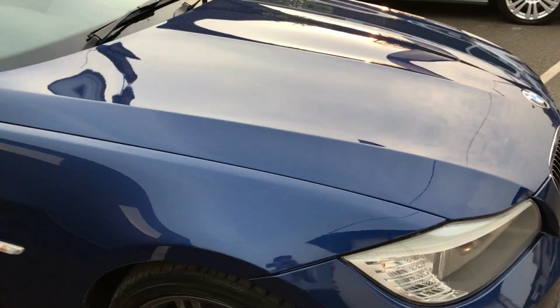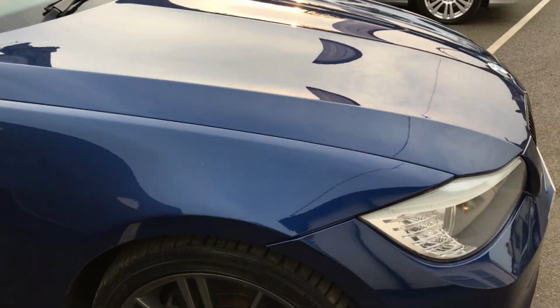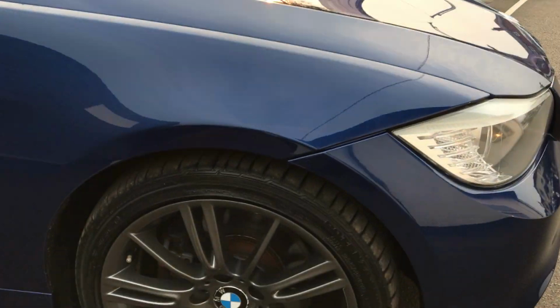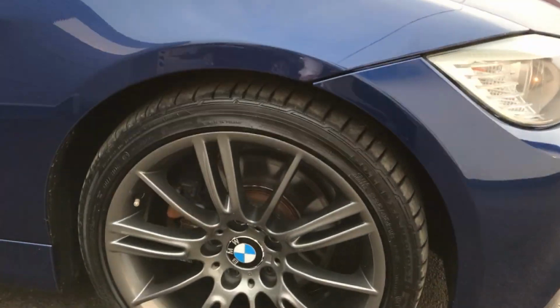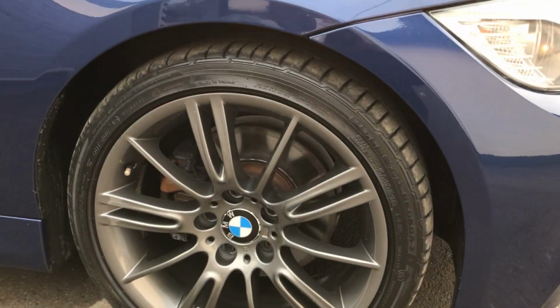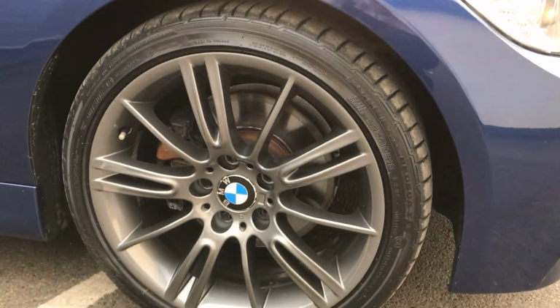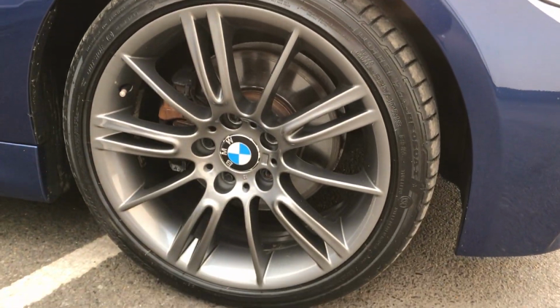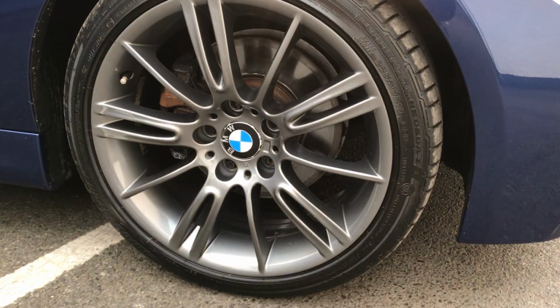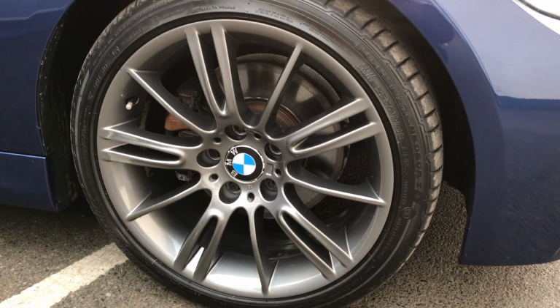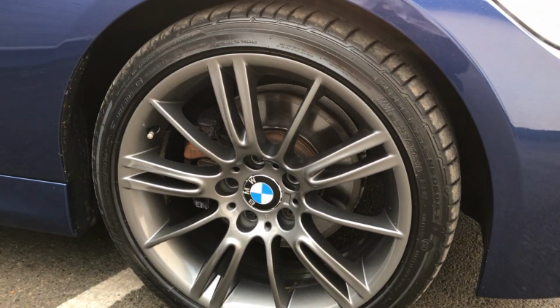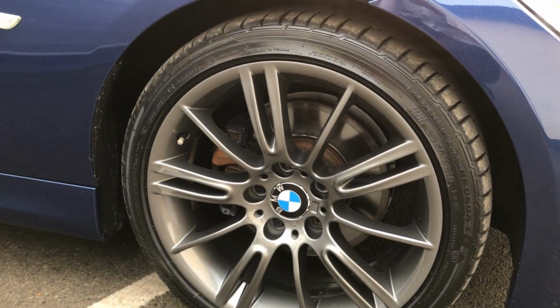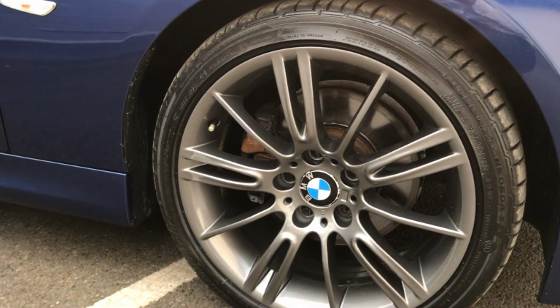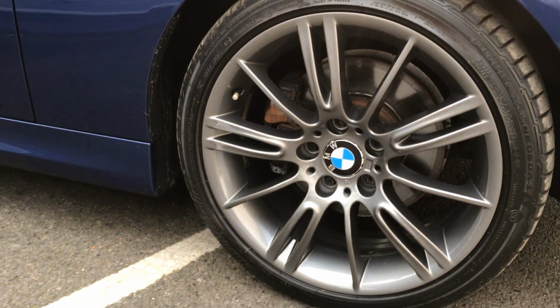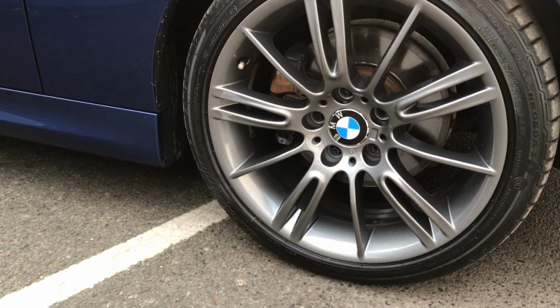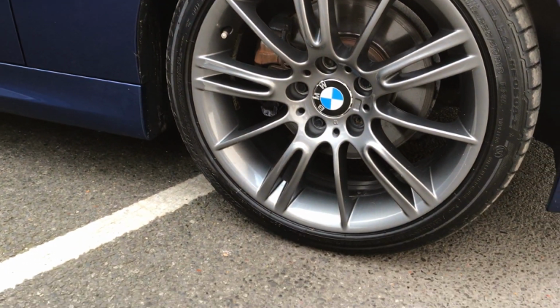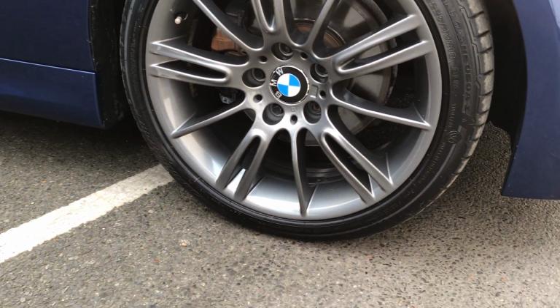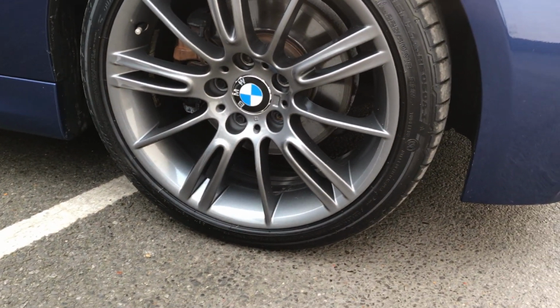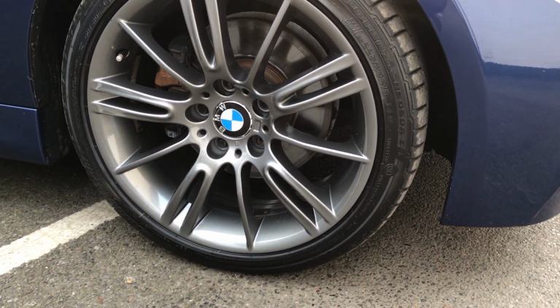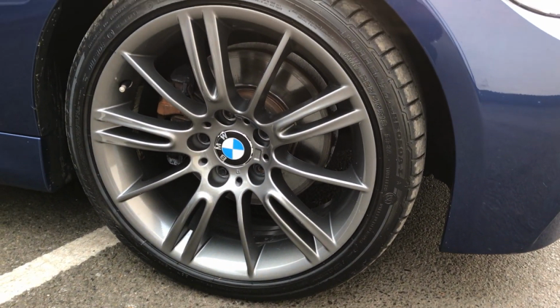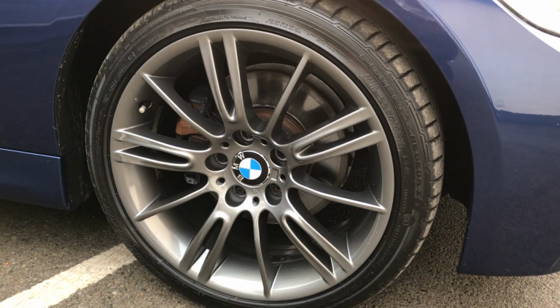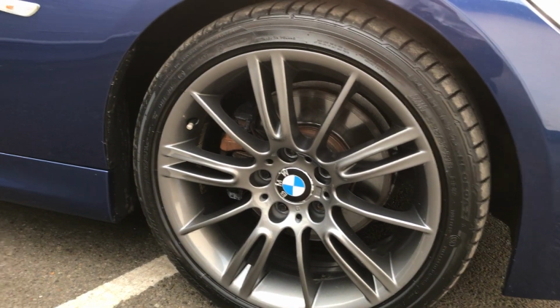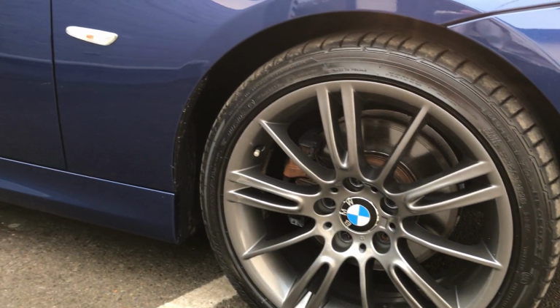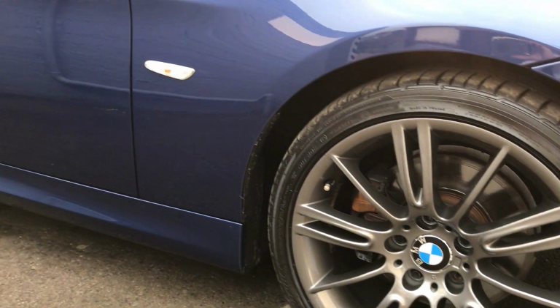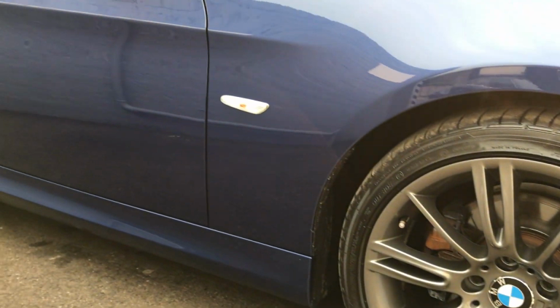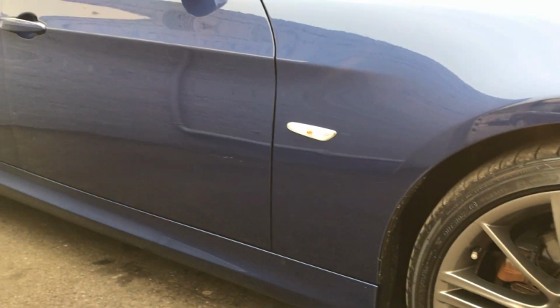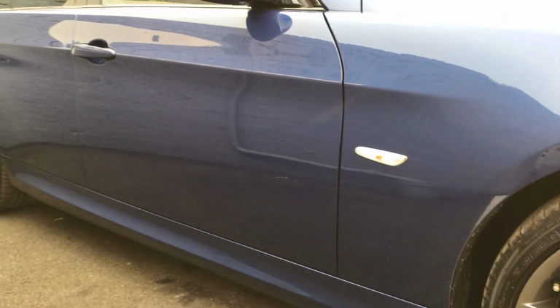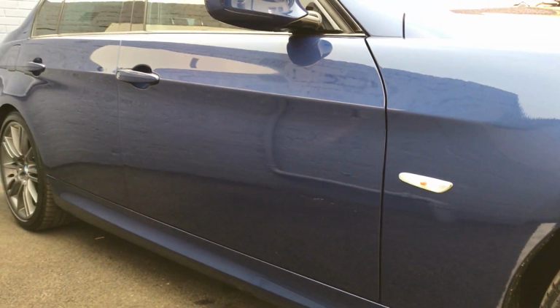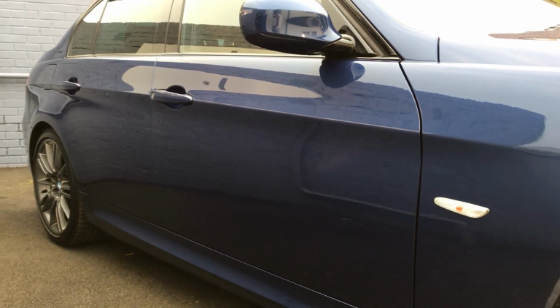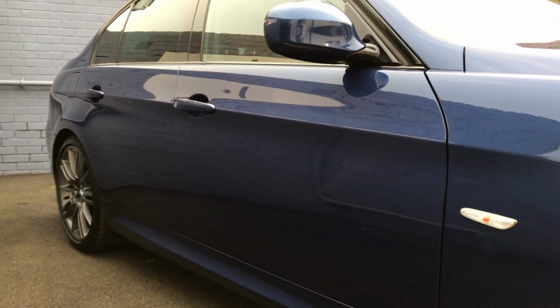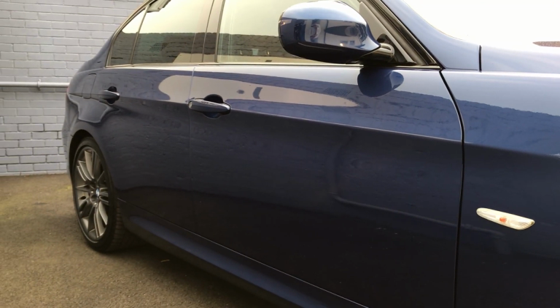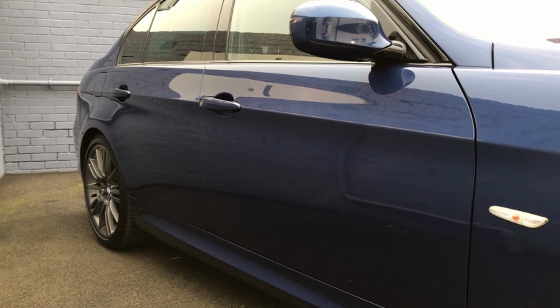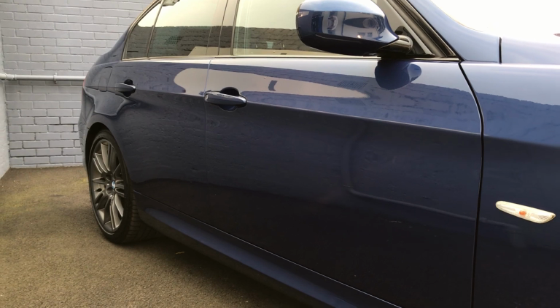The car has graphite alloys which have been kept in really nice condition by the previous owner. They're the same all the way around, and as you can see the bodywork is in very similar condition.